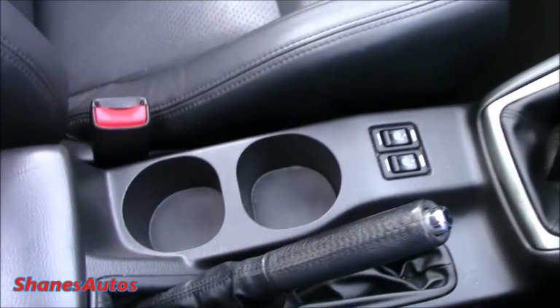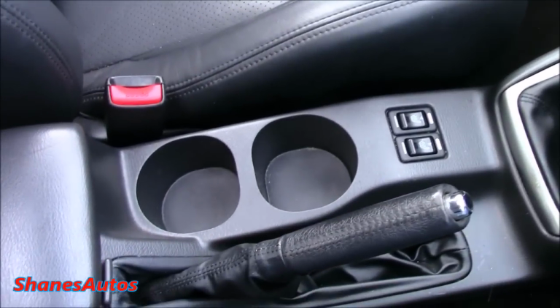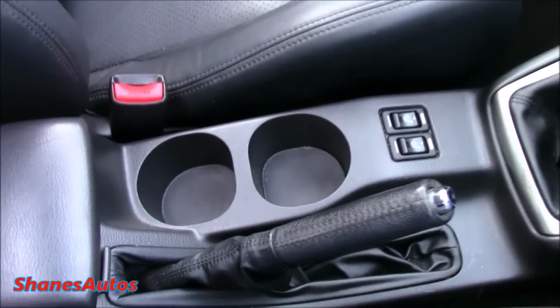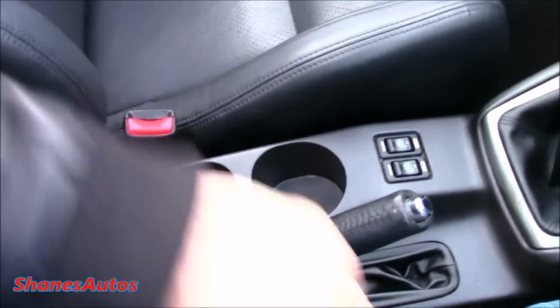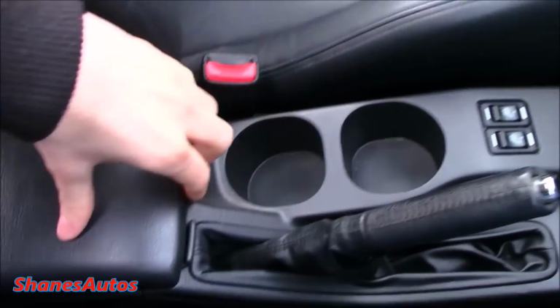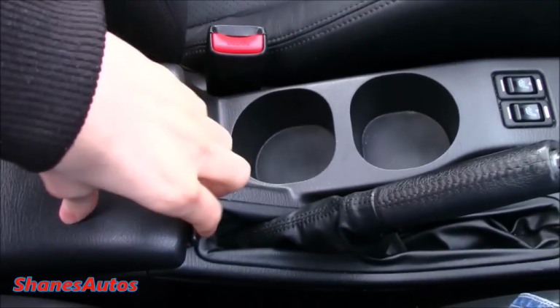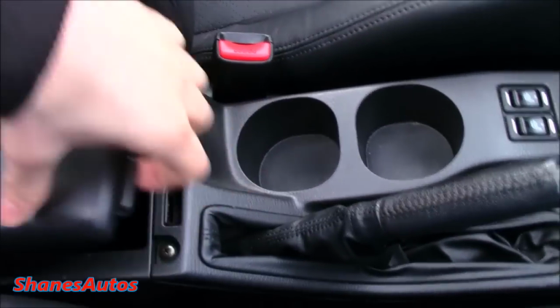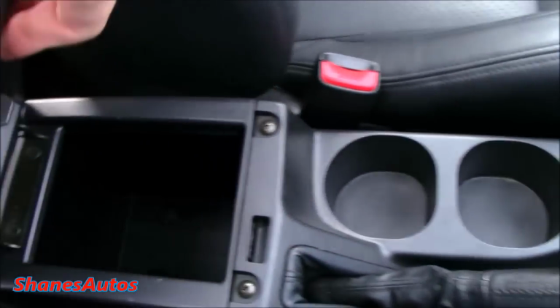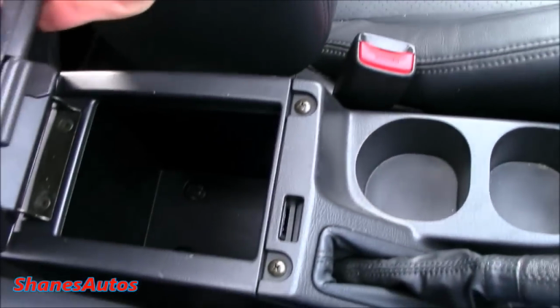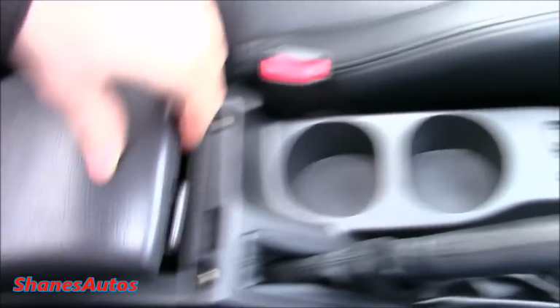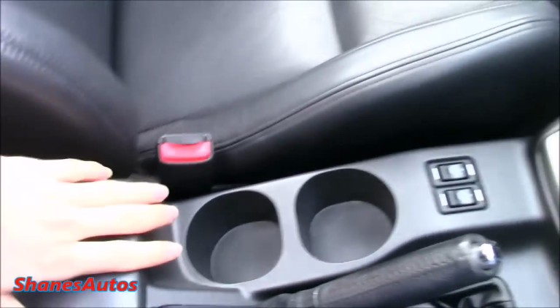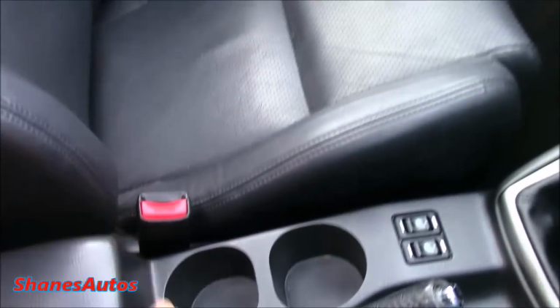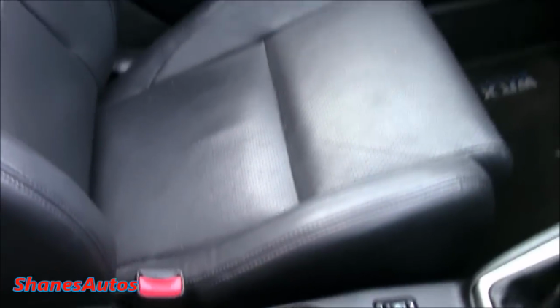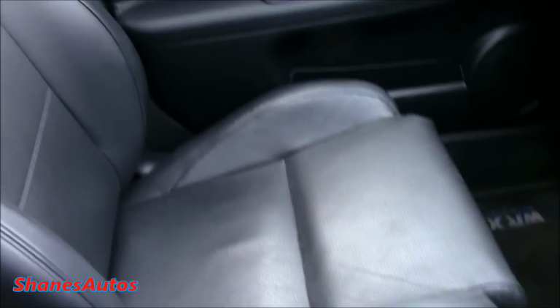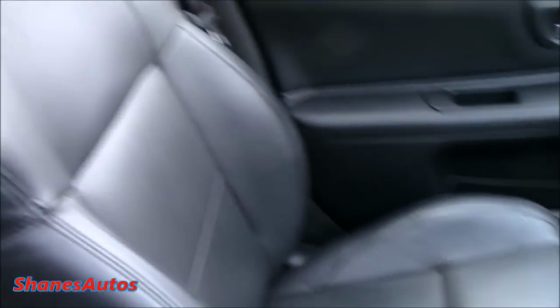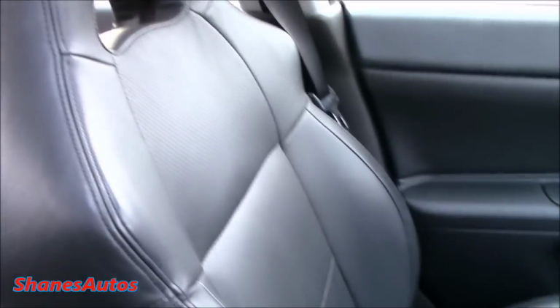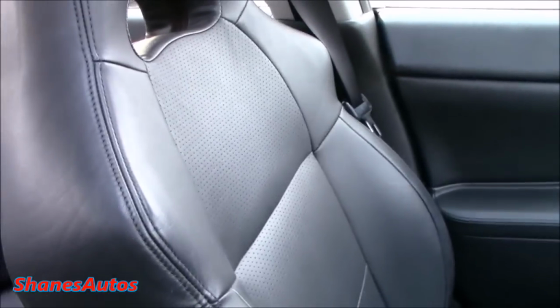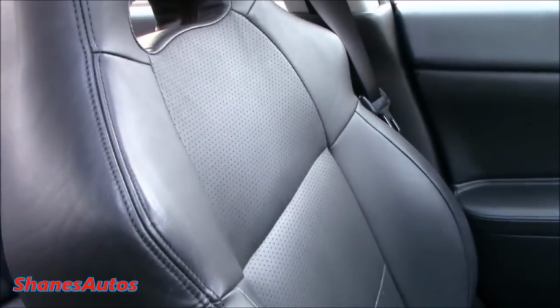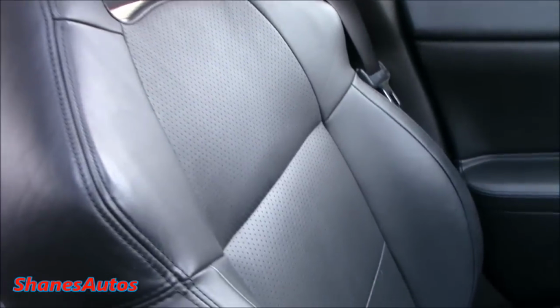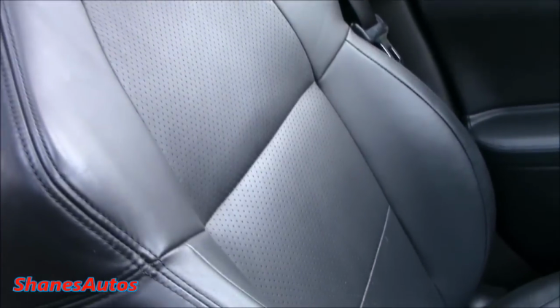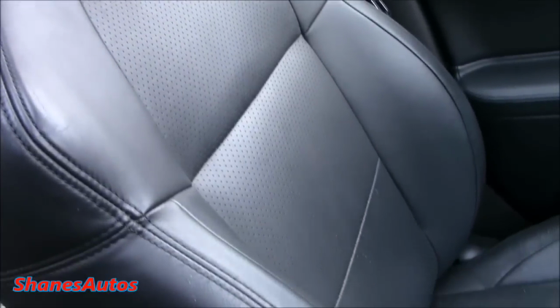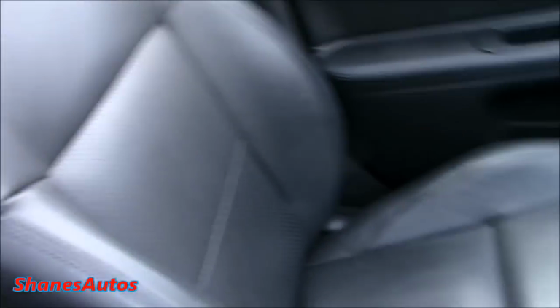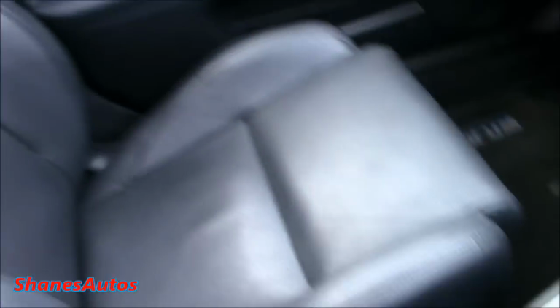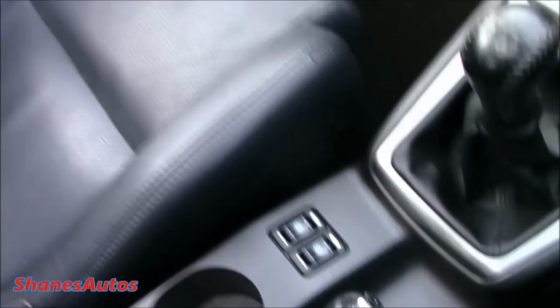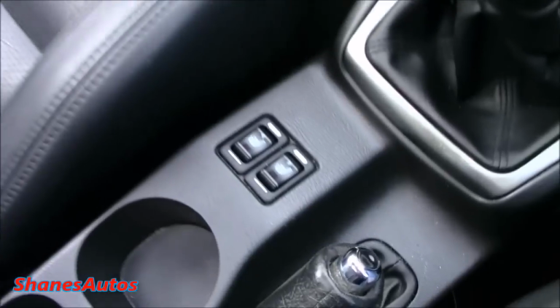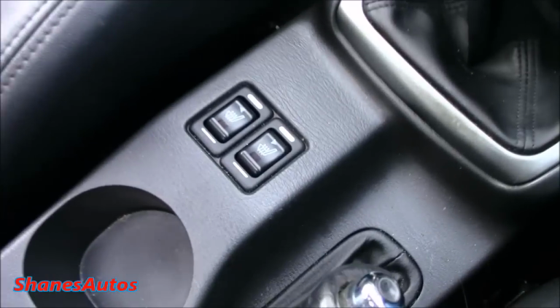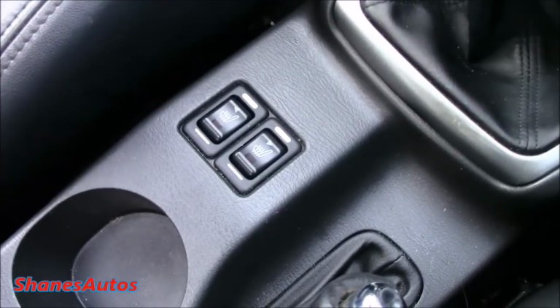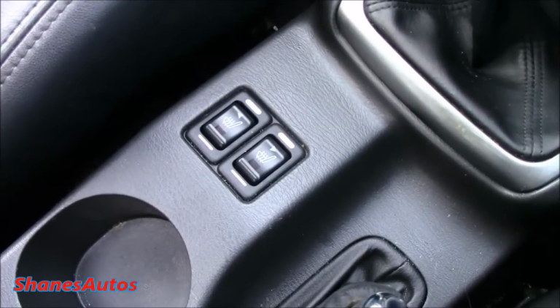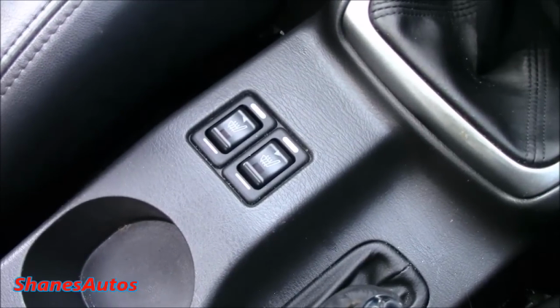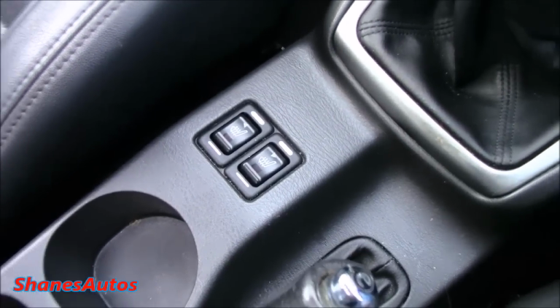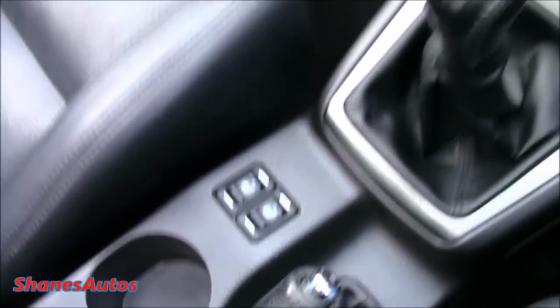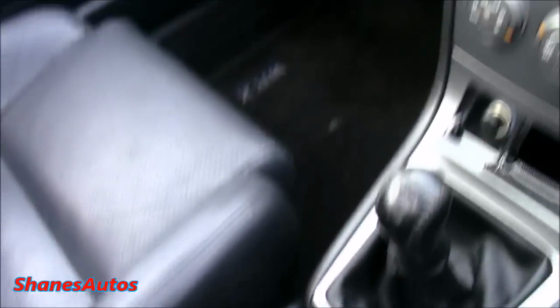You've also got two integrated cup holders and a centre armrest with a bit of storage. The sports seats are very comfortable — they're perforated and heated as well, controlled by the controls in the centre console.